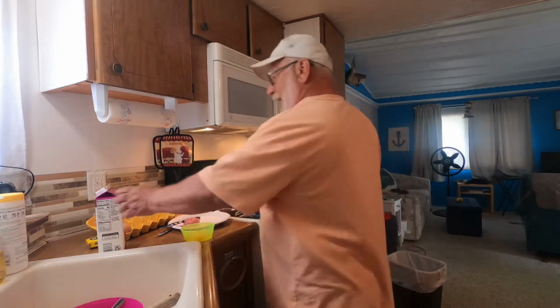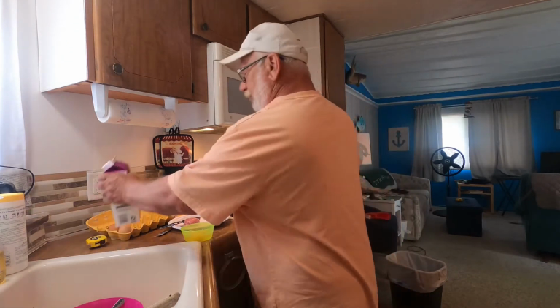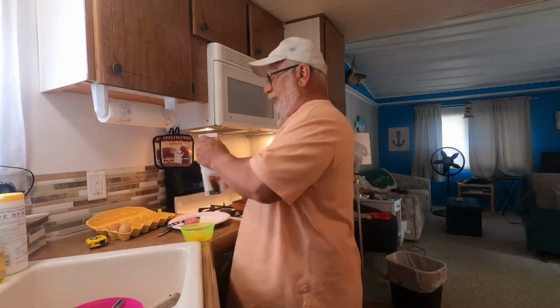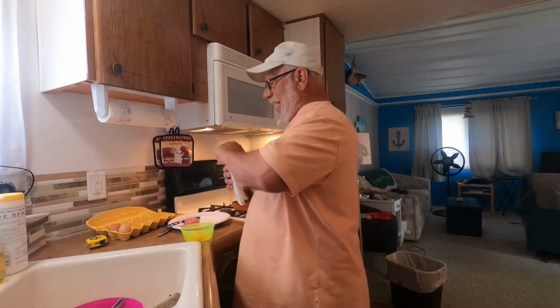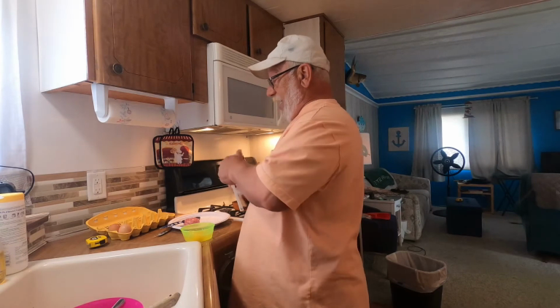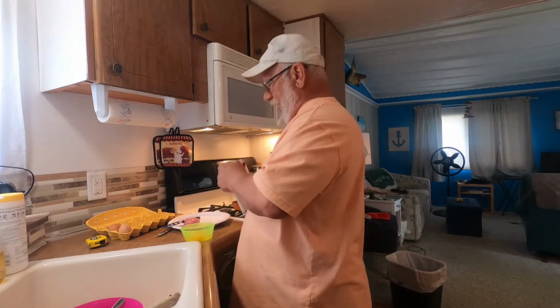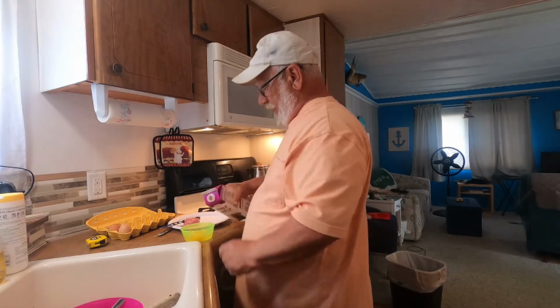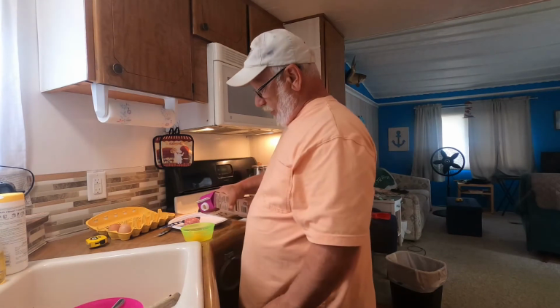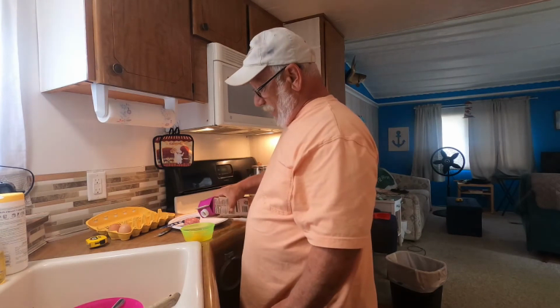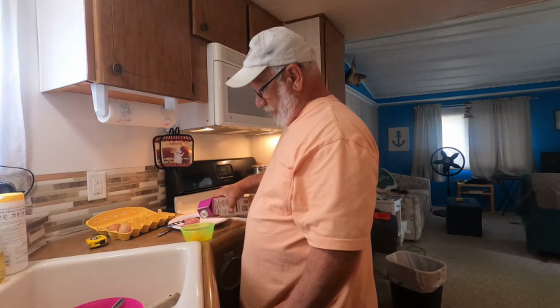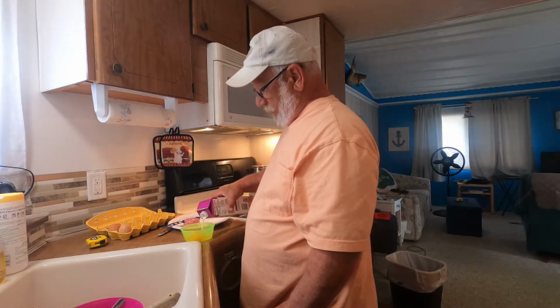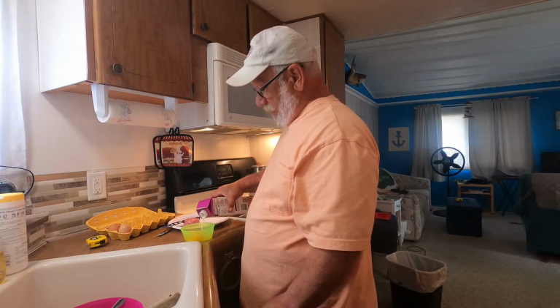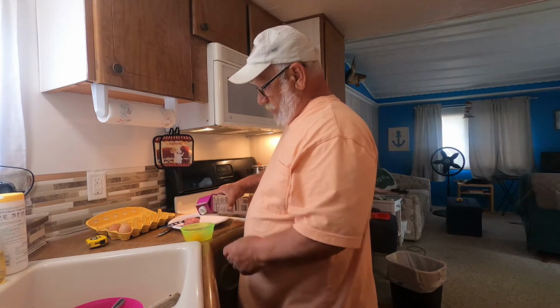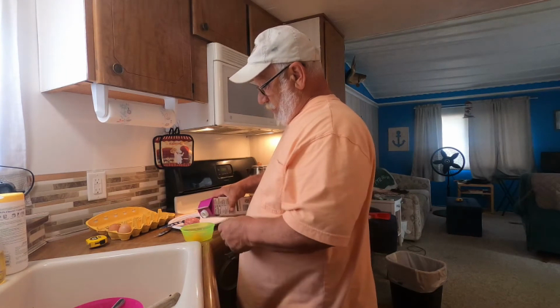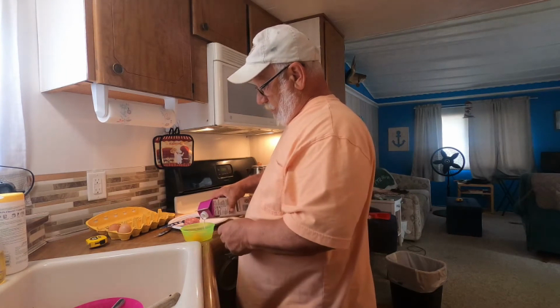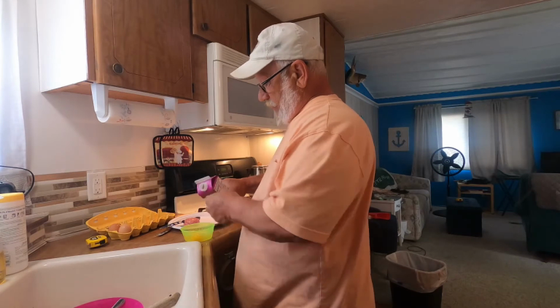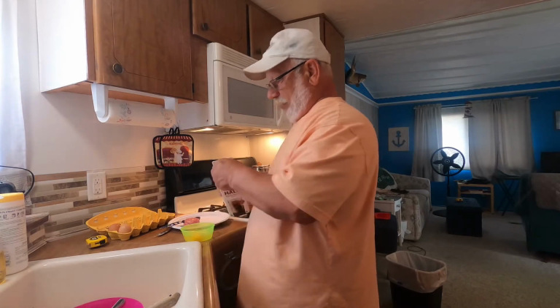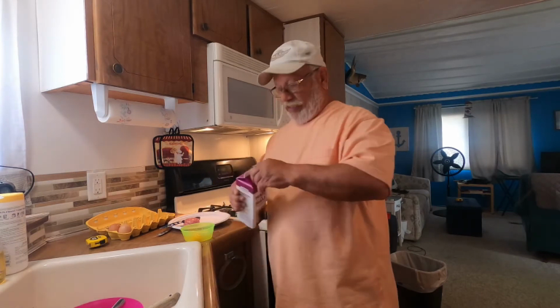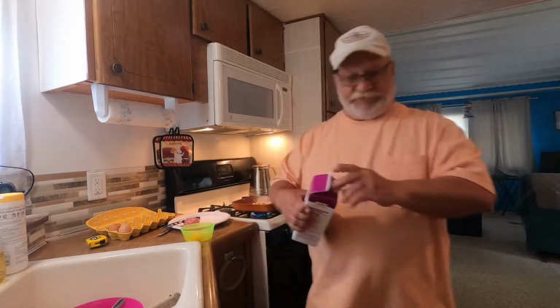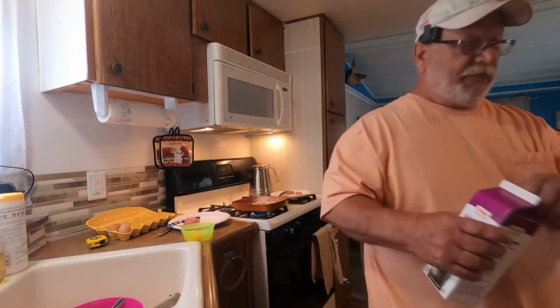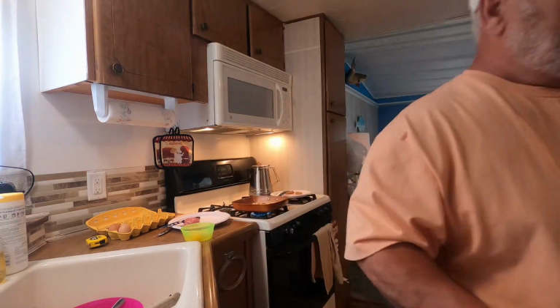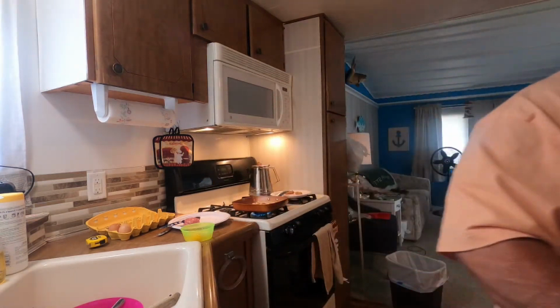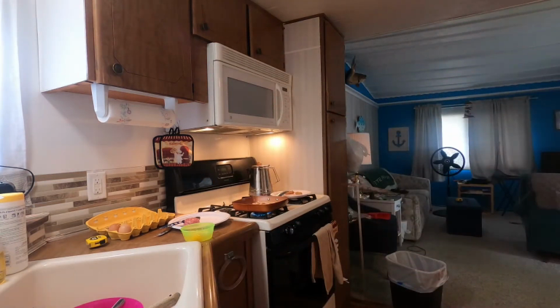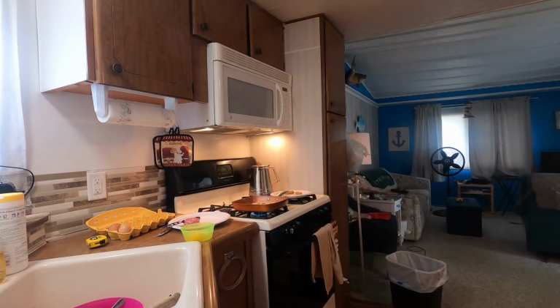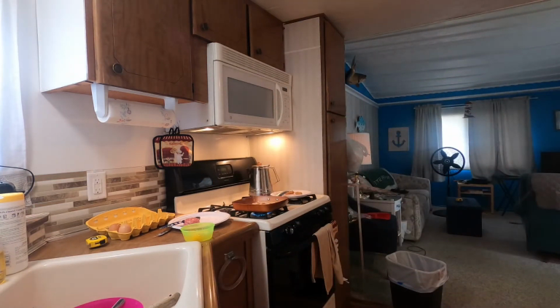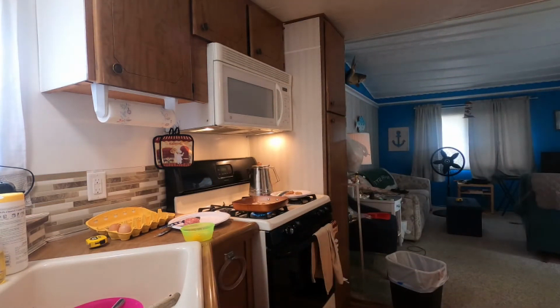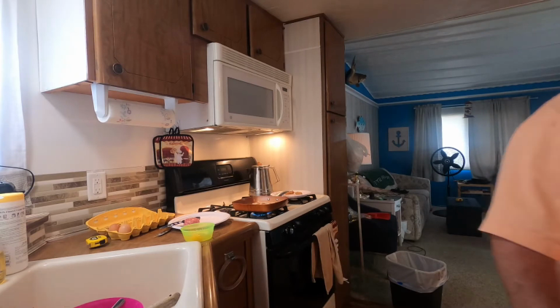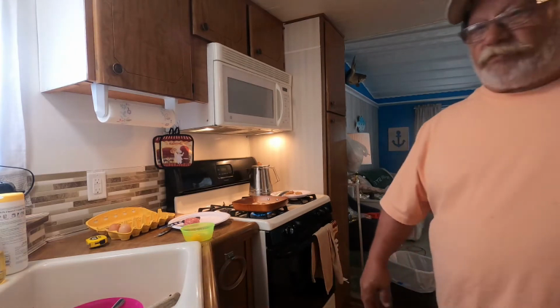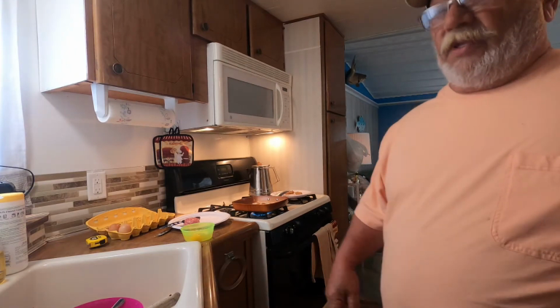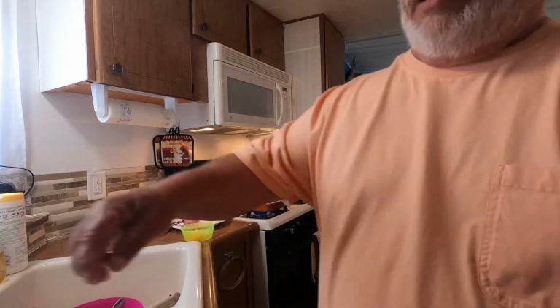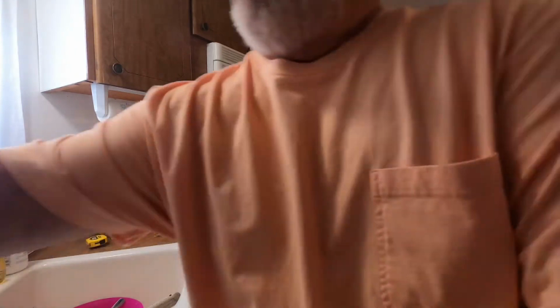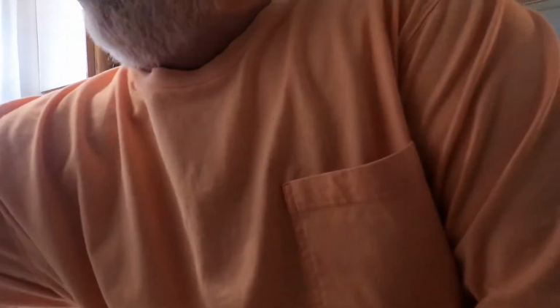Just a splash of half and half — it gives it a little body. Yeah, that's about enough. Then I whip it up.